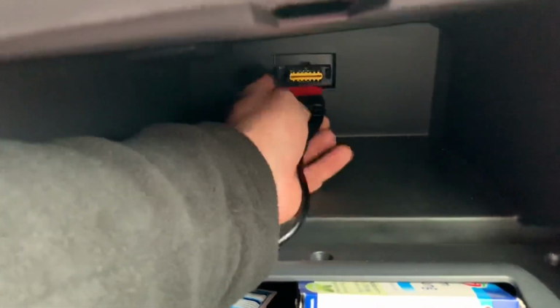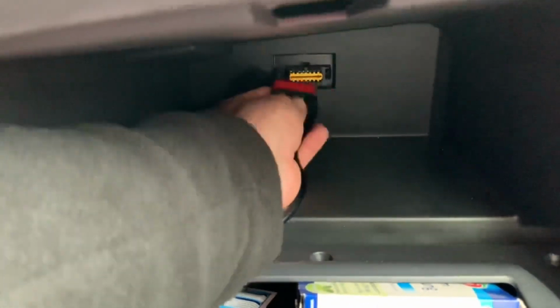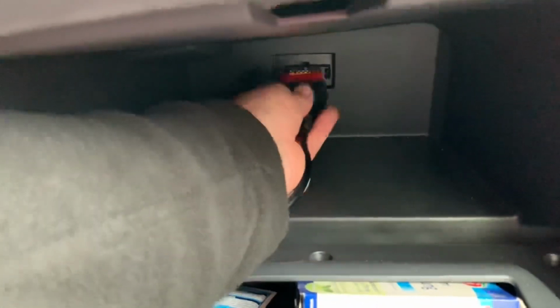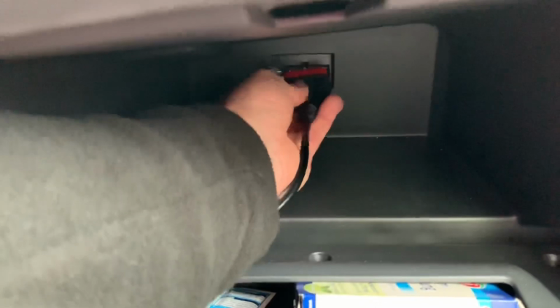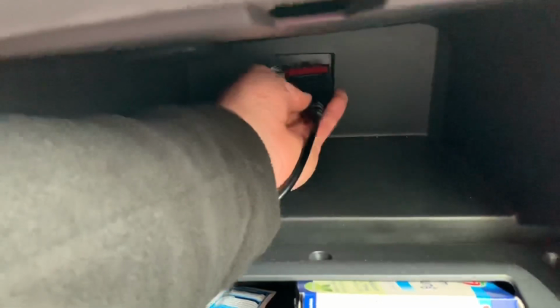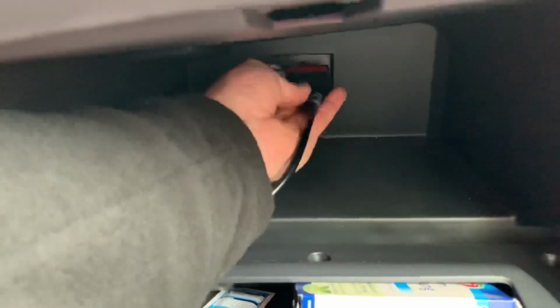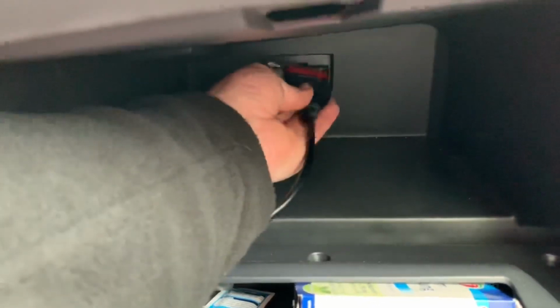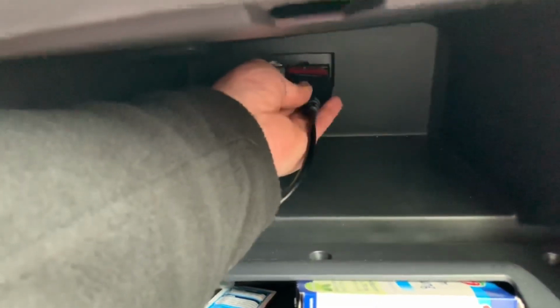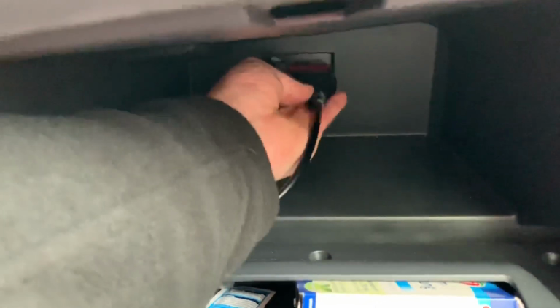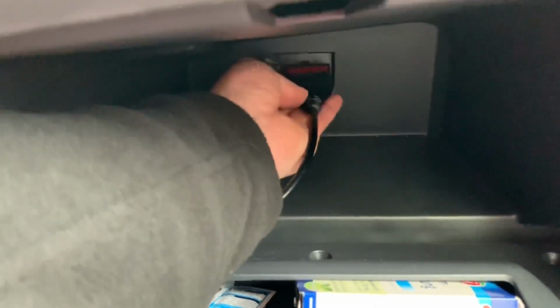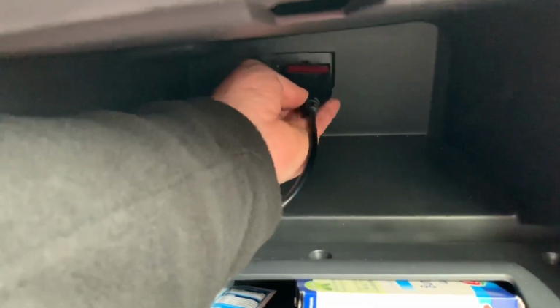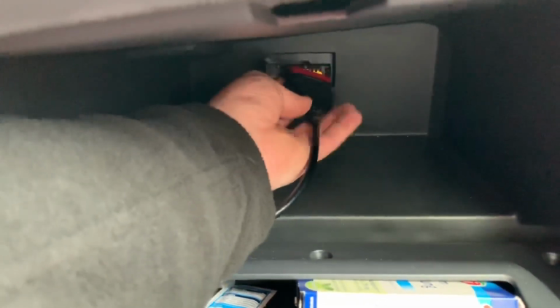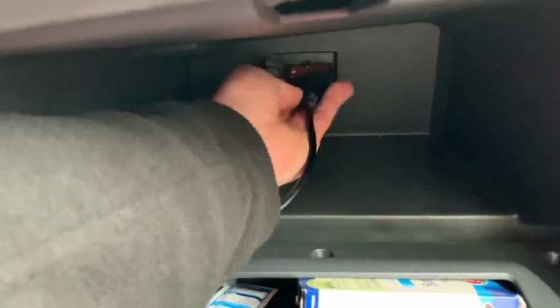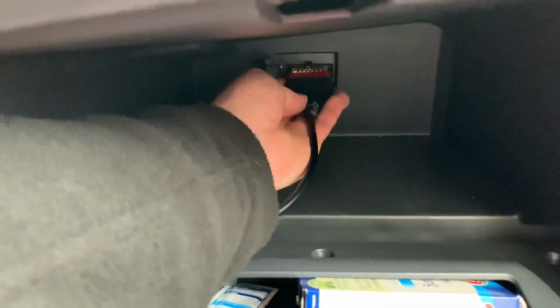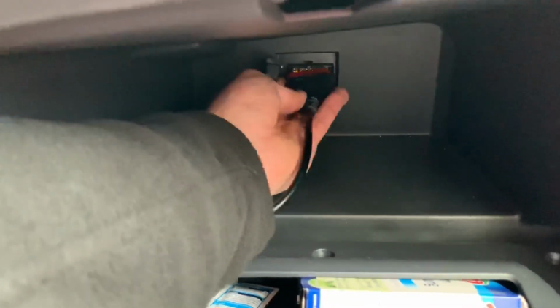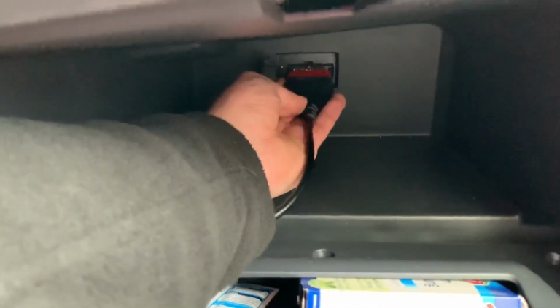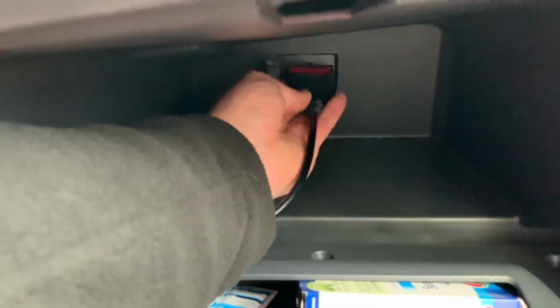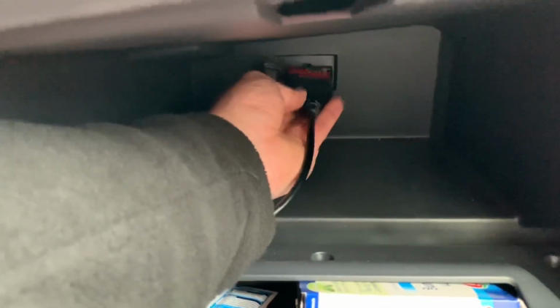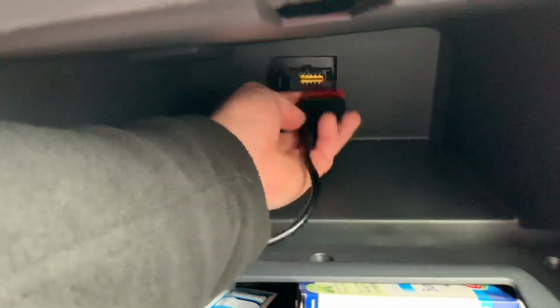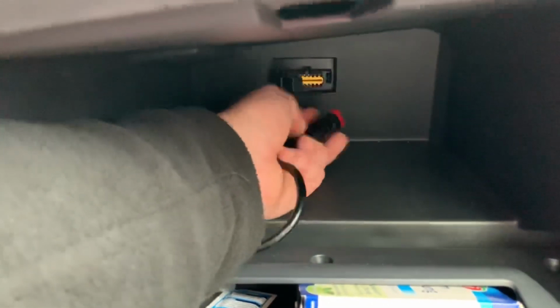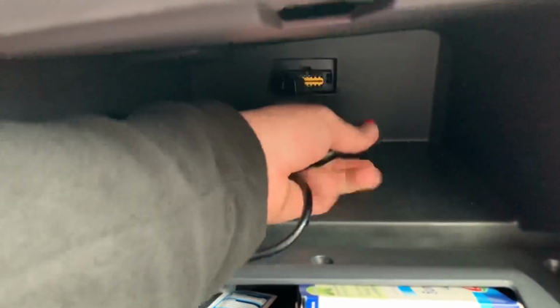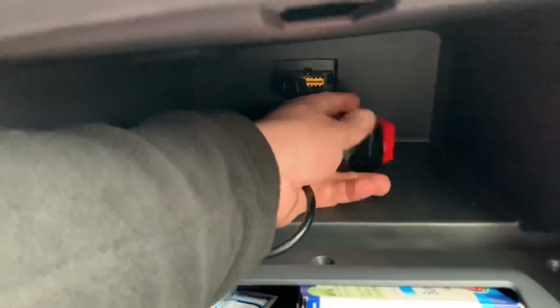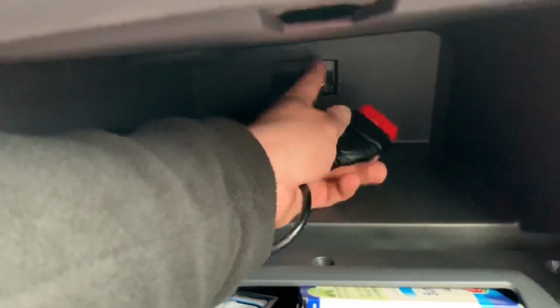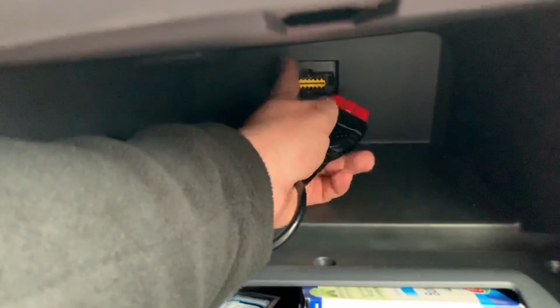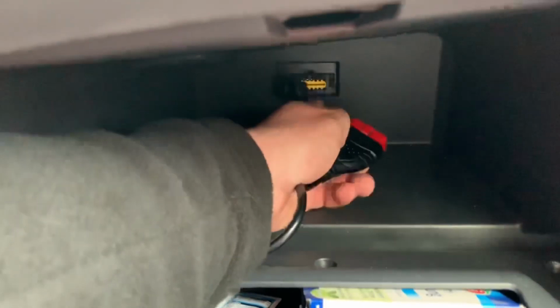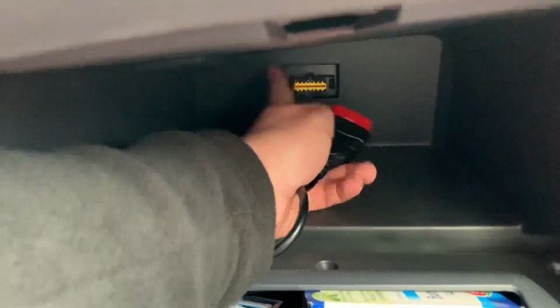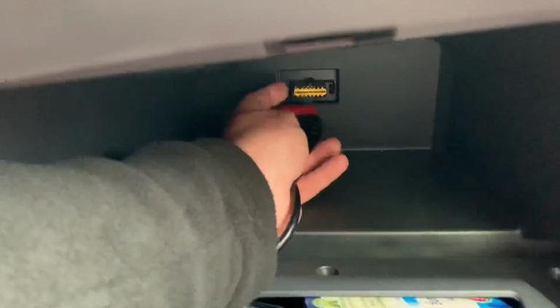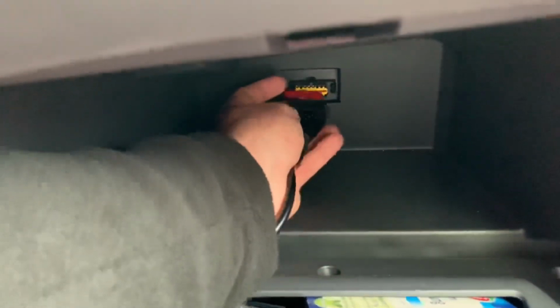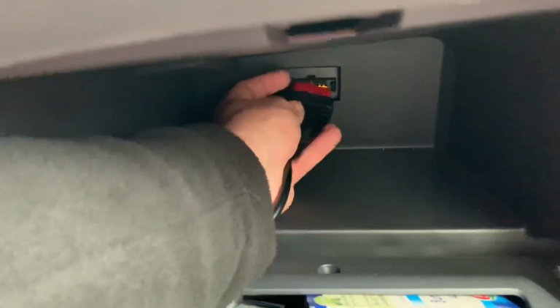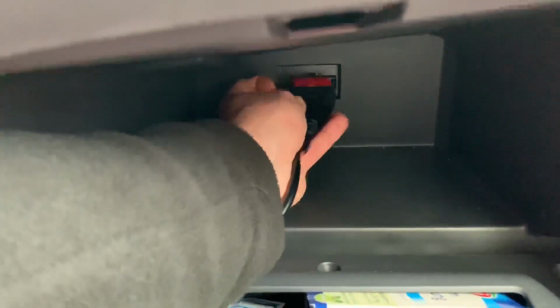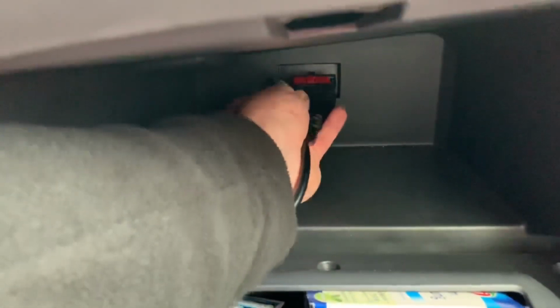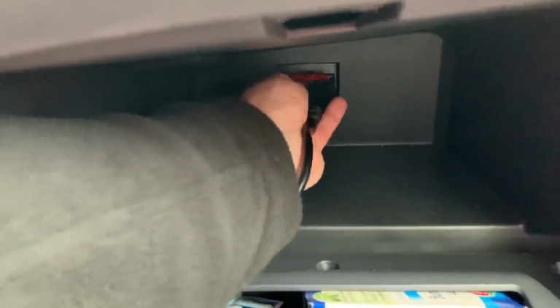And of course, you are able to have a look at your live data. For this, you have to start the engine.